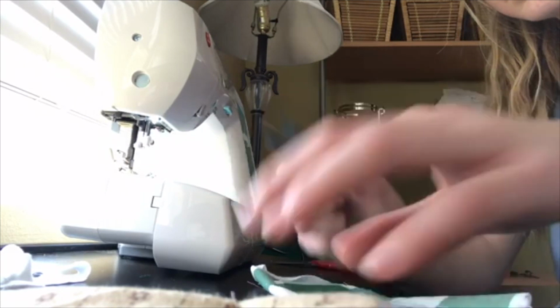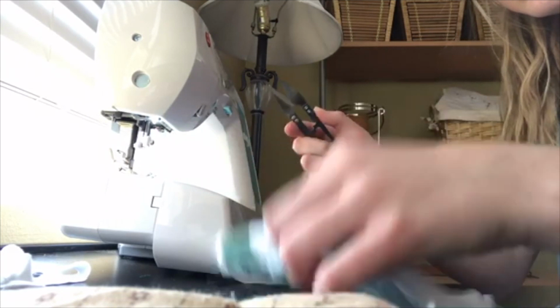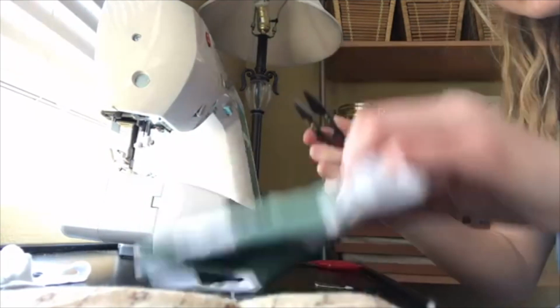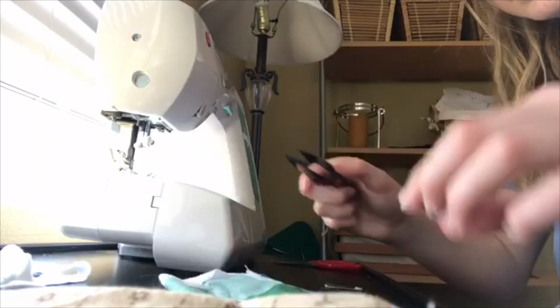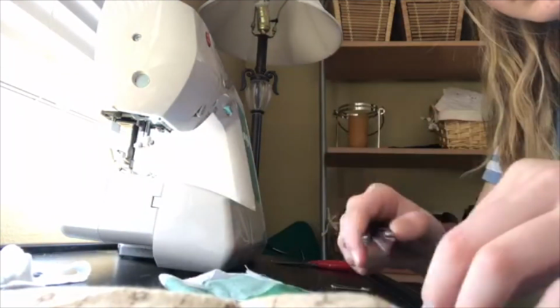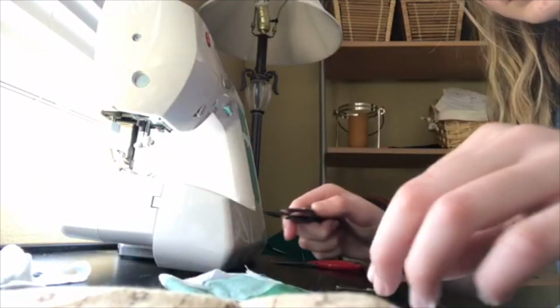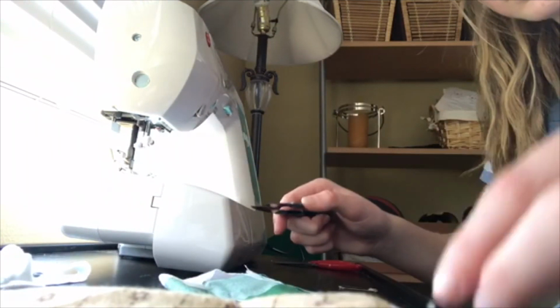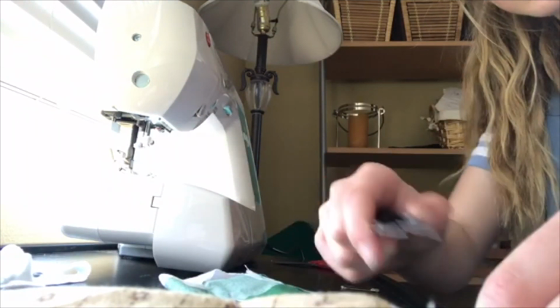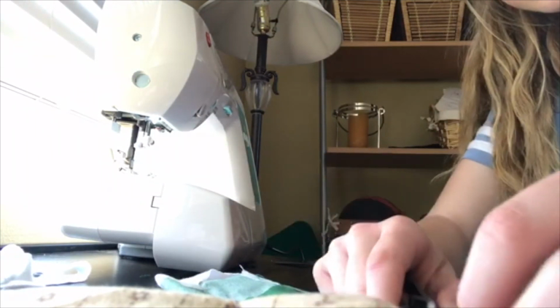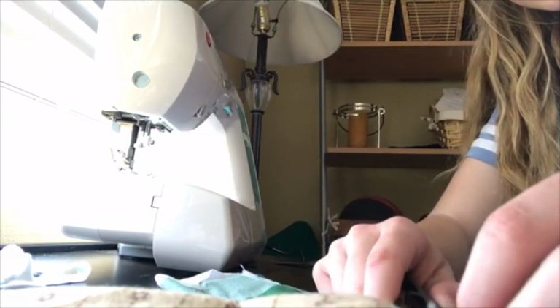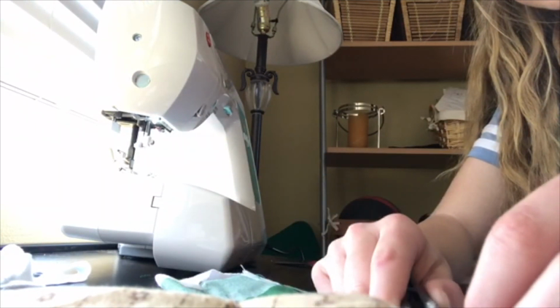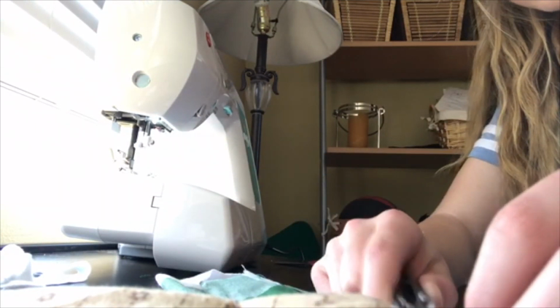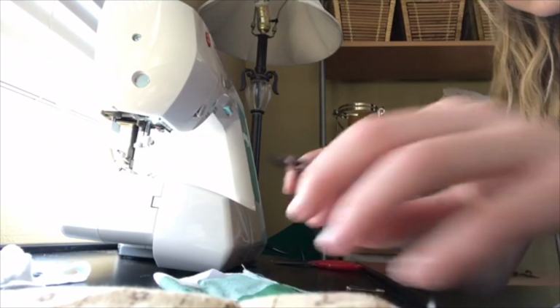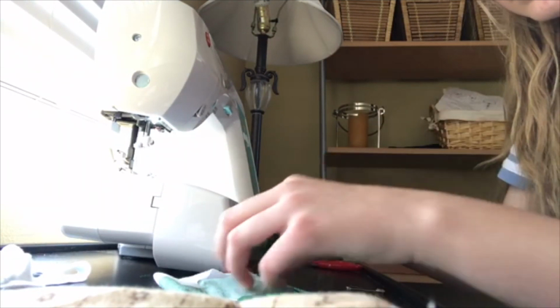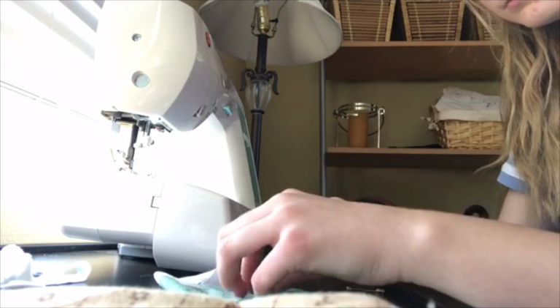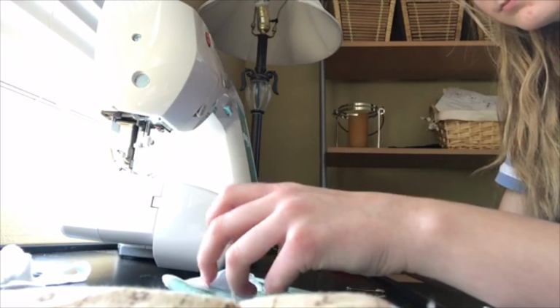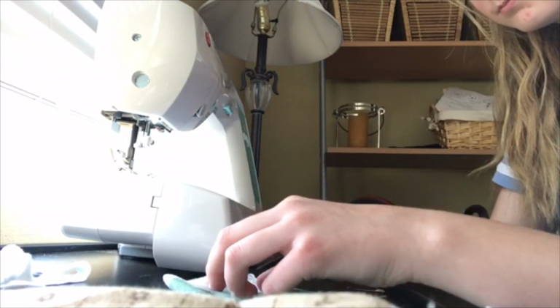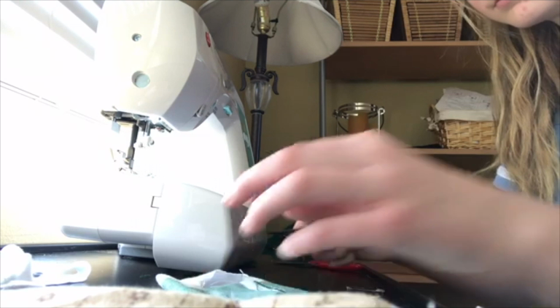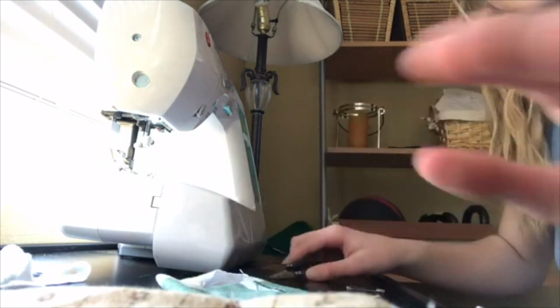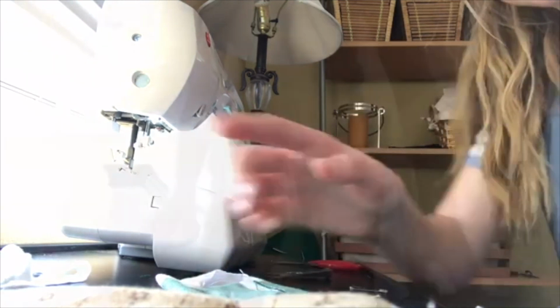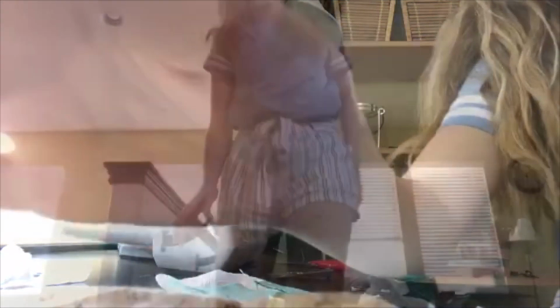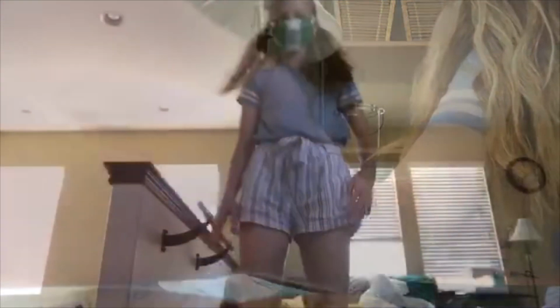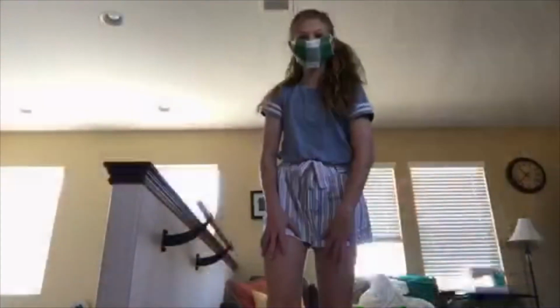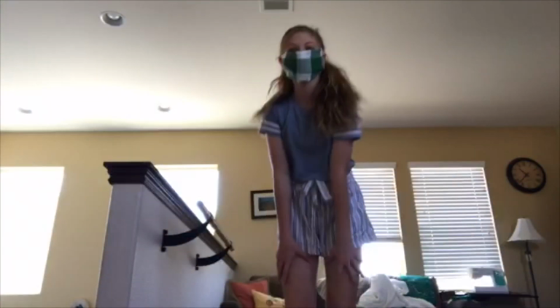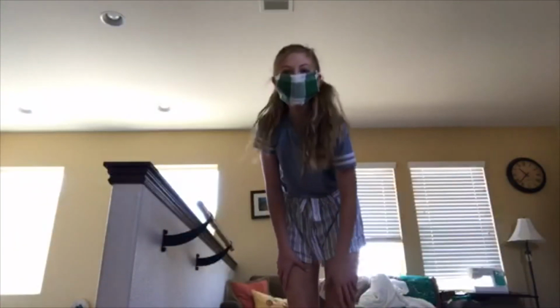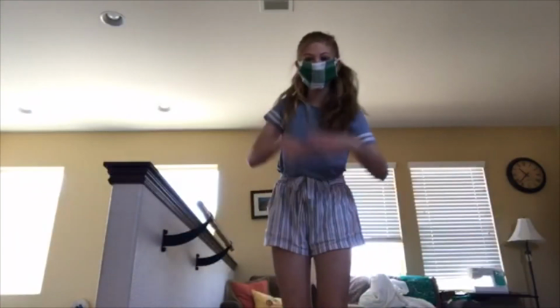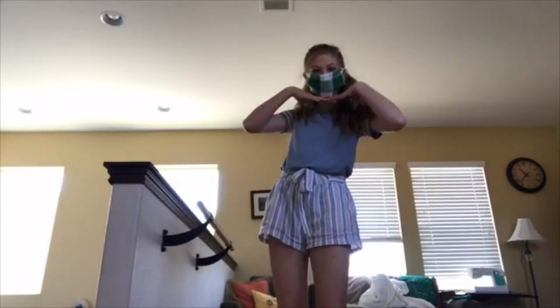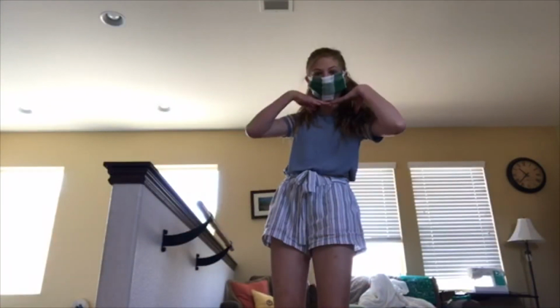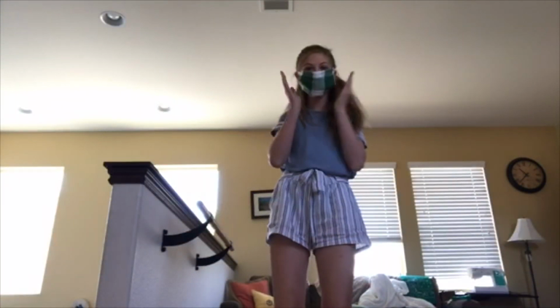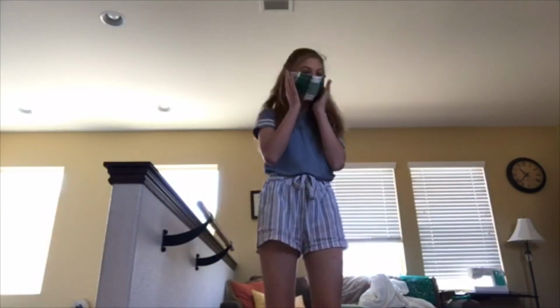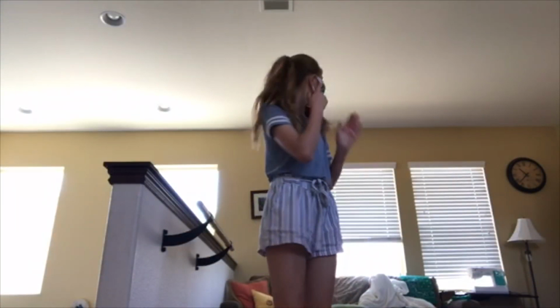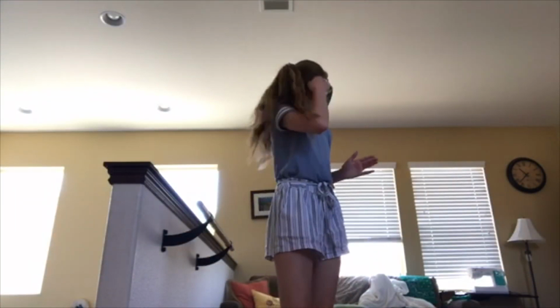And like I said again, you can always use hot glue if you don't have a sewing machine. And now here it is modeled — it fits great.